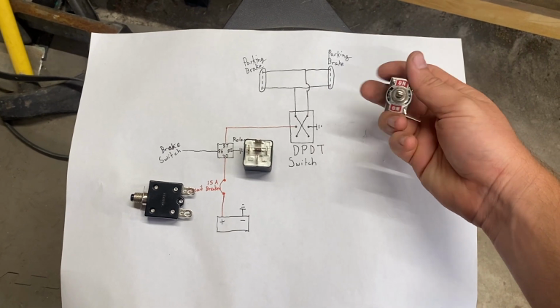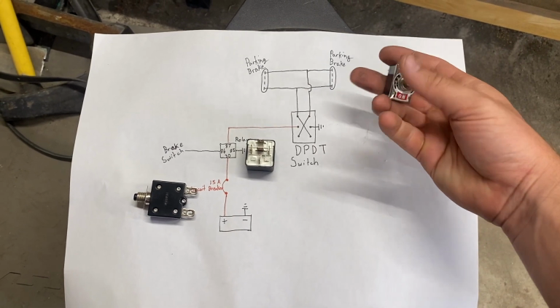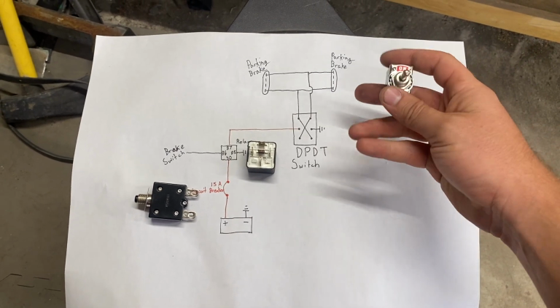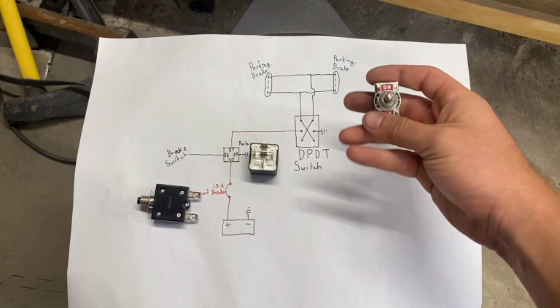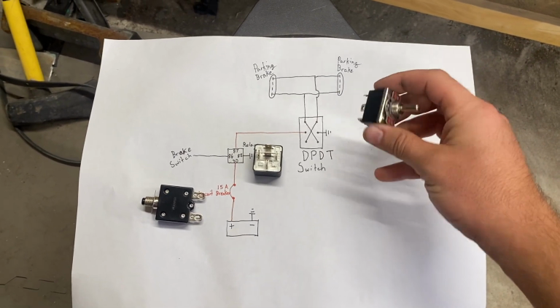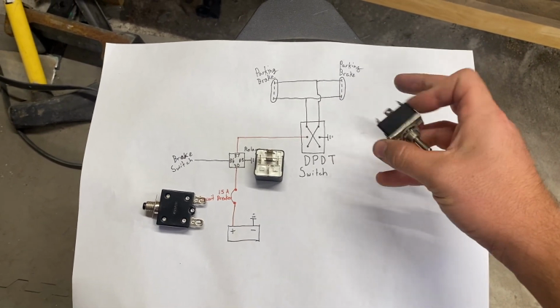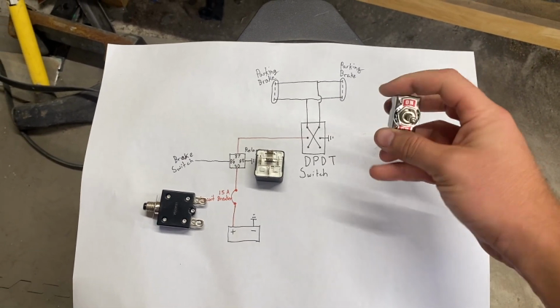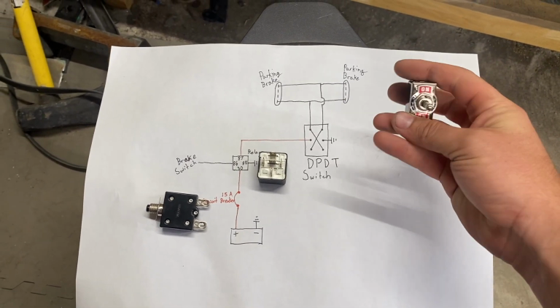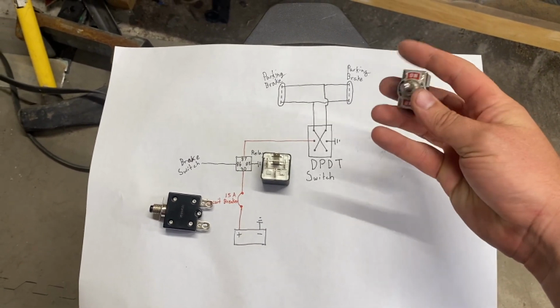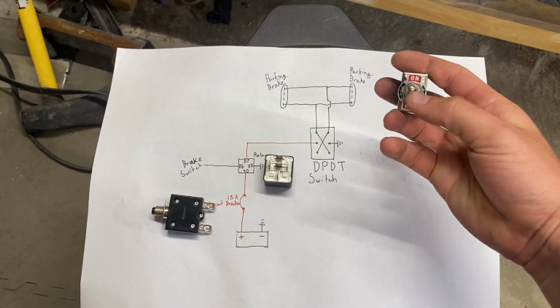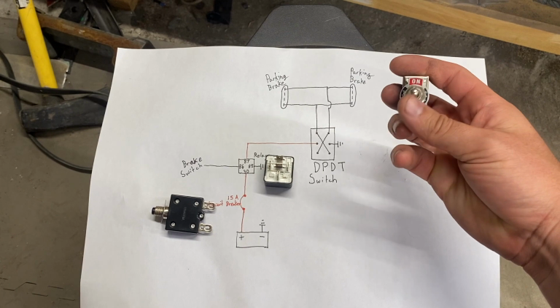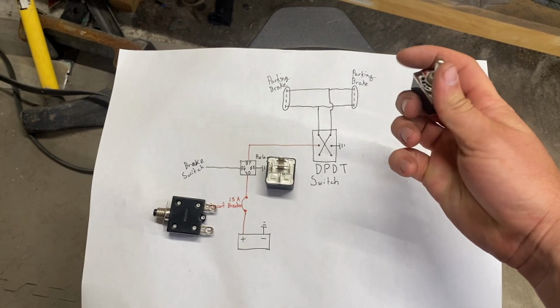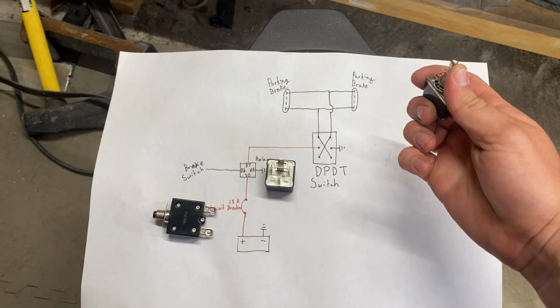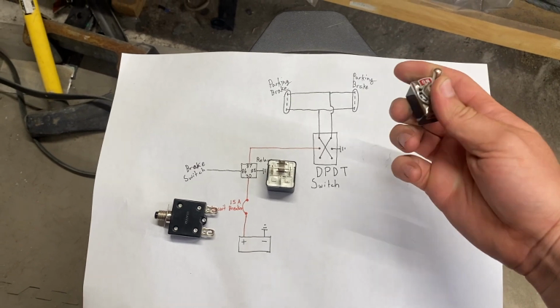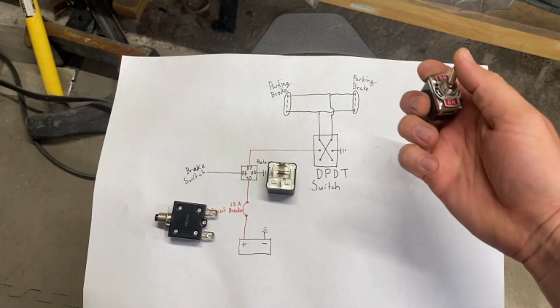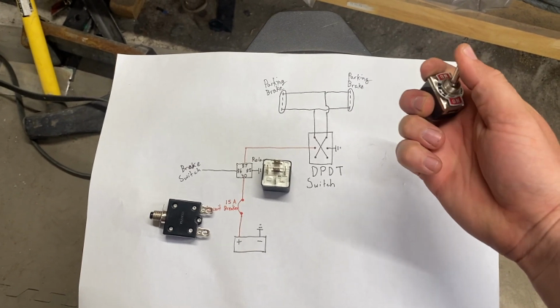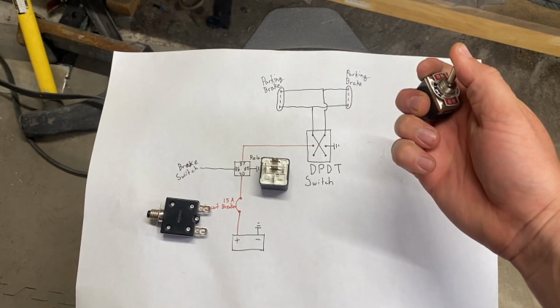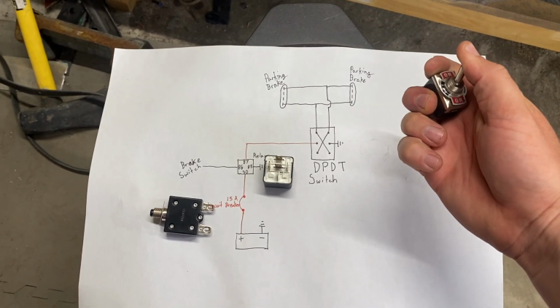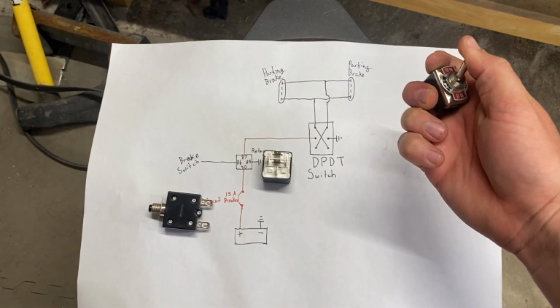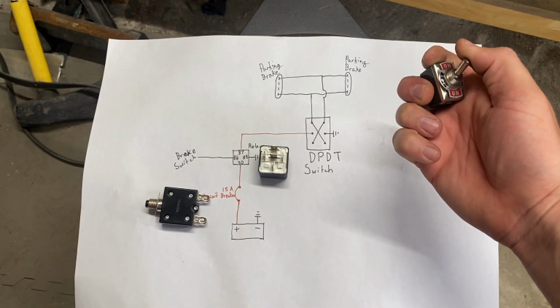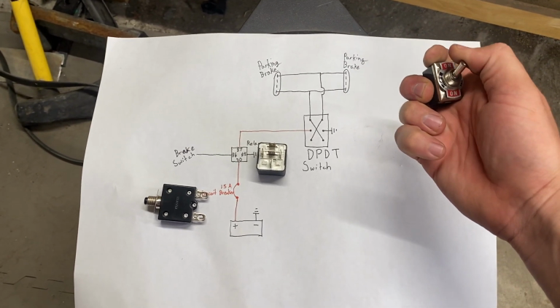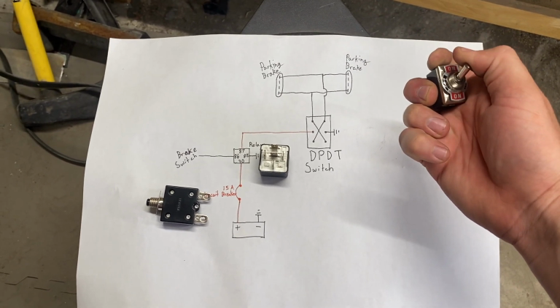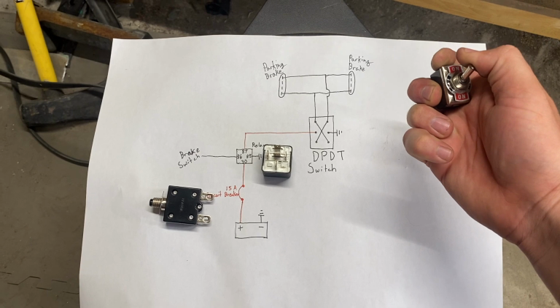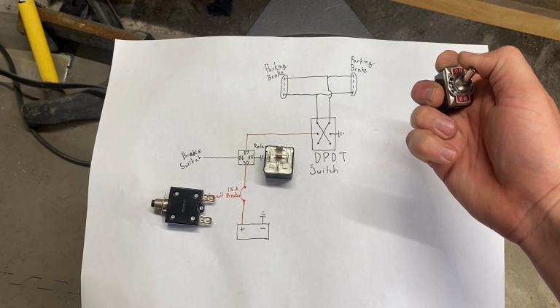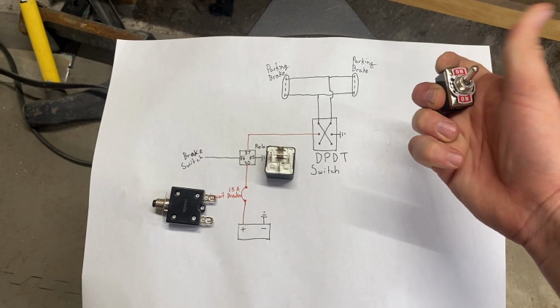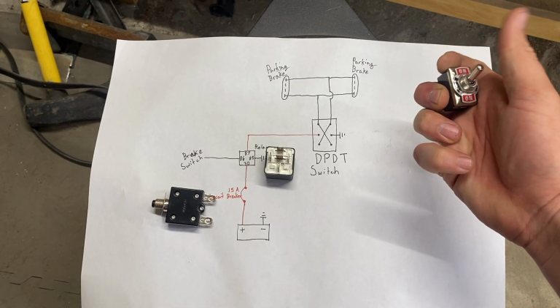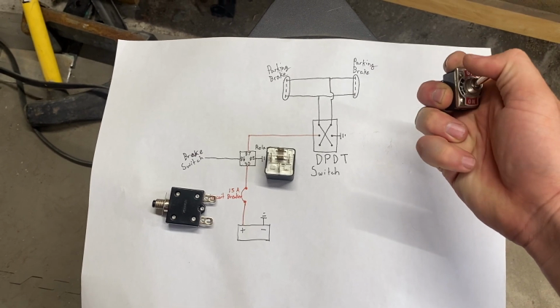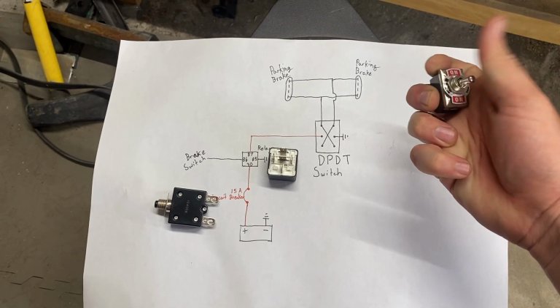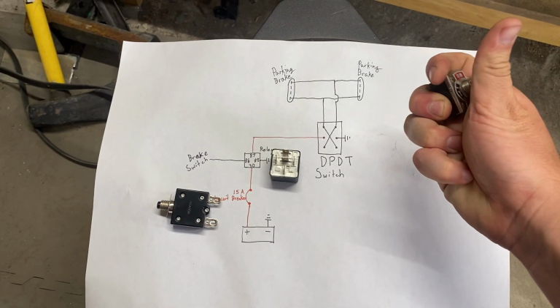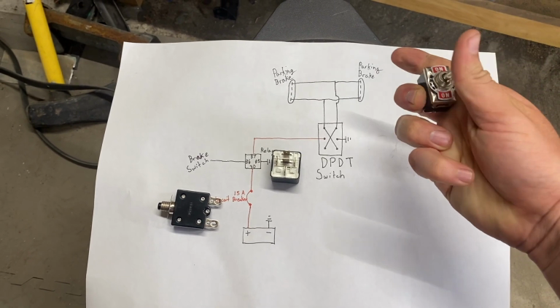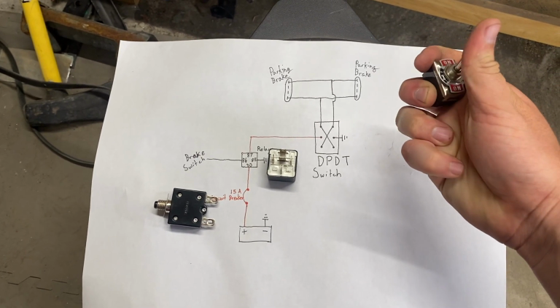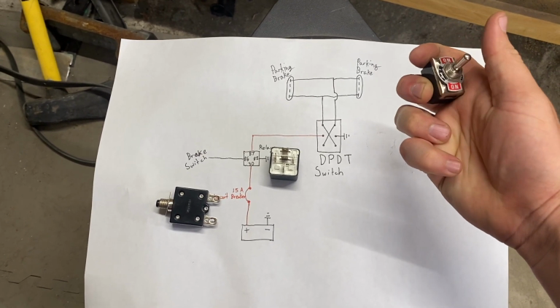This isn't the switch I'm actually using — I'm using a momentary one, so it's spring loaded. When you push up, you actually have to physically hold it up to keep it engaged. When you release, it'll automatically go to off. It rests in the off position.